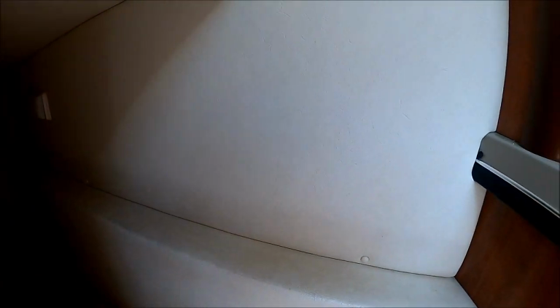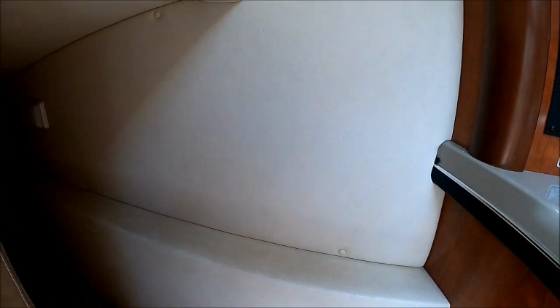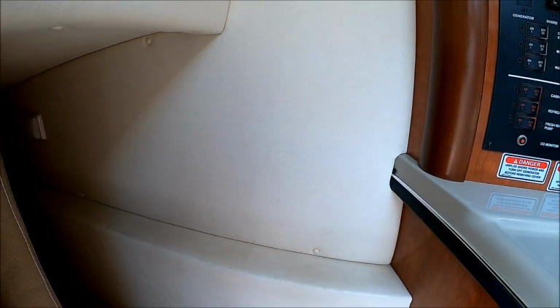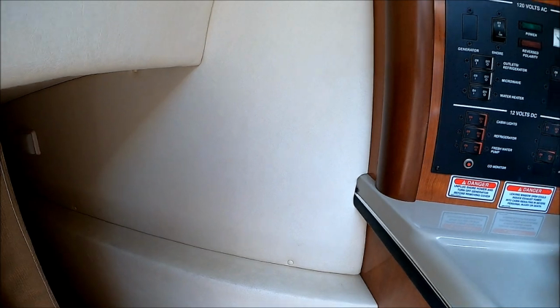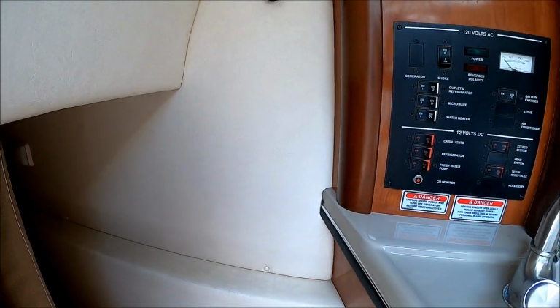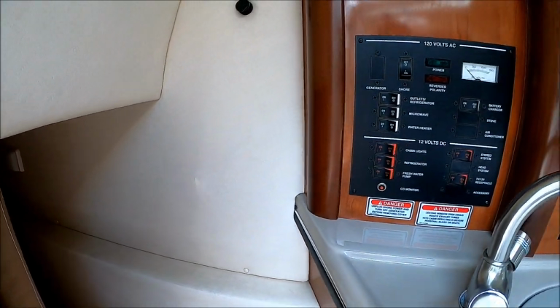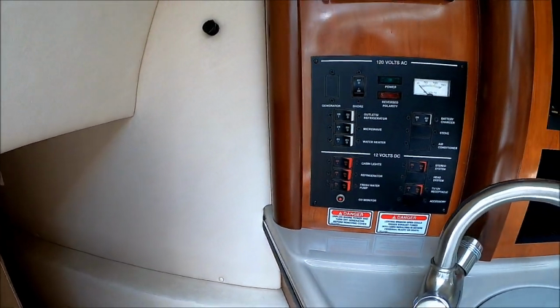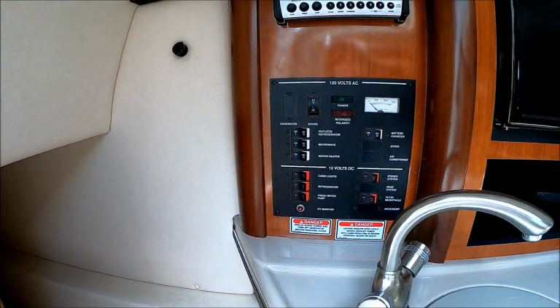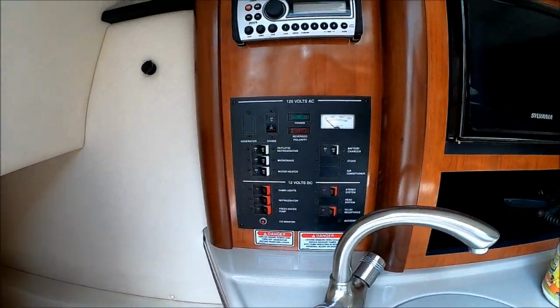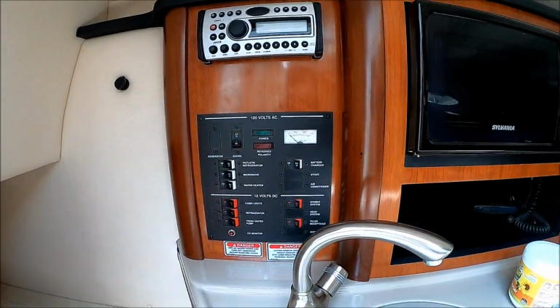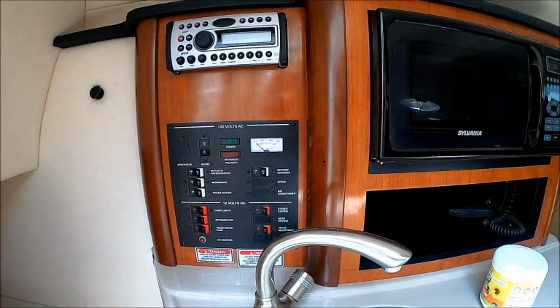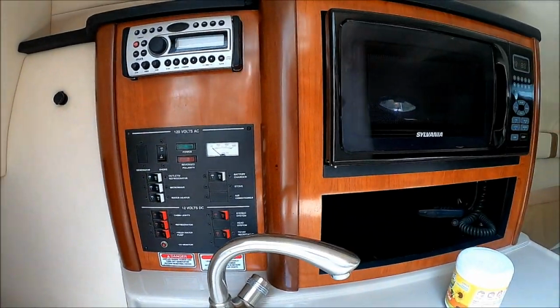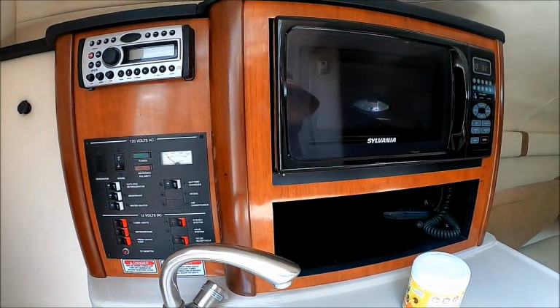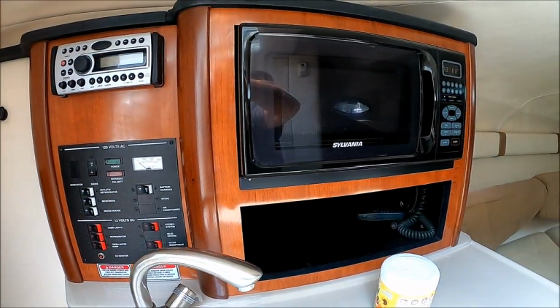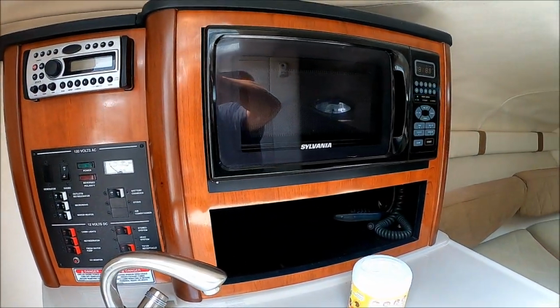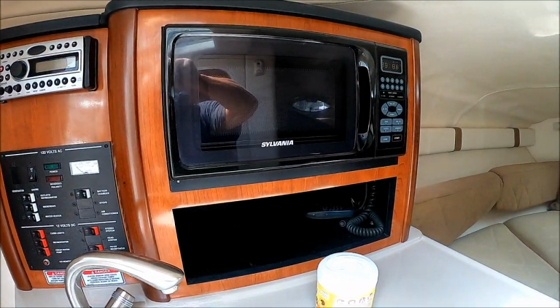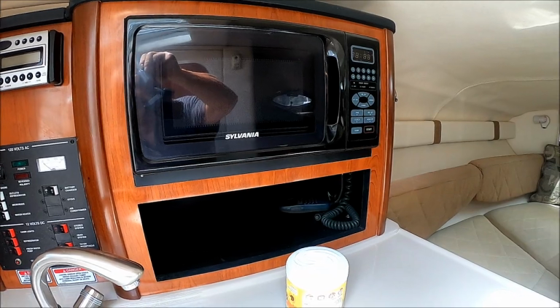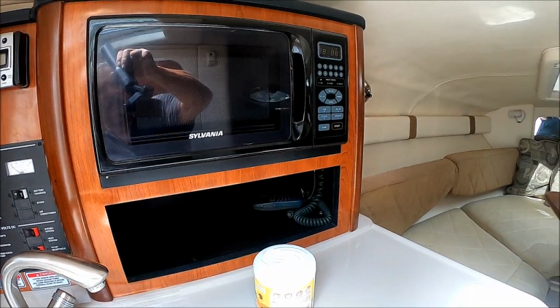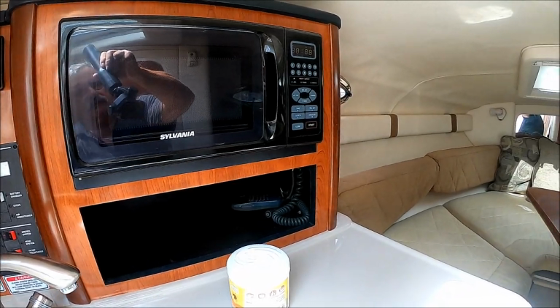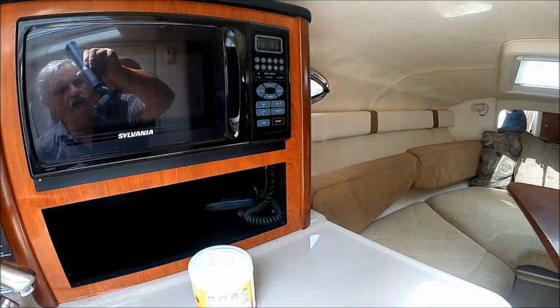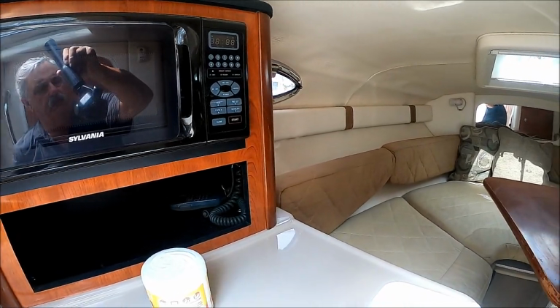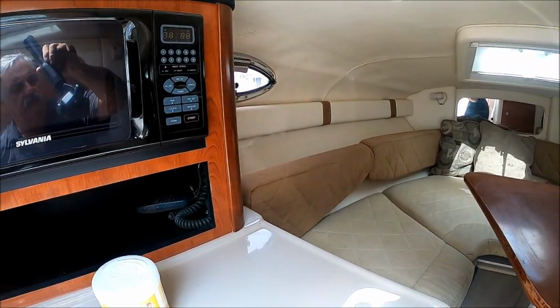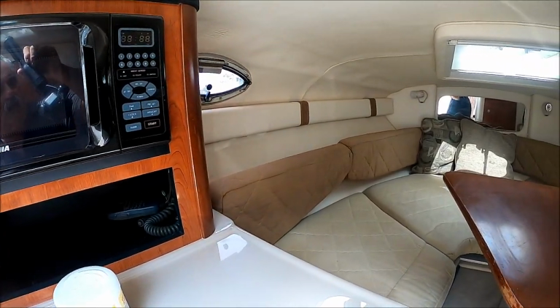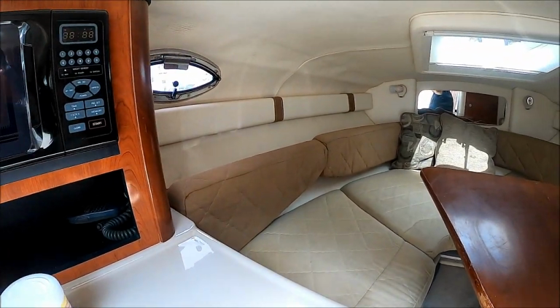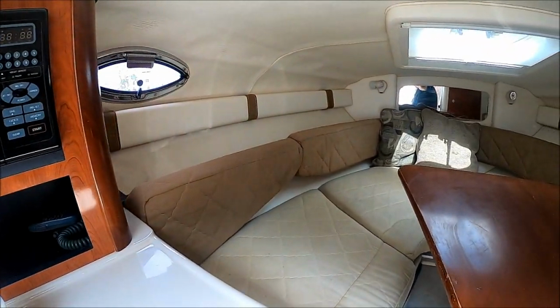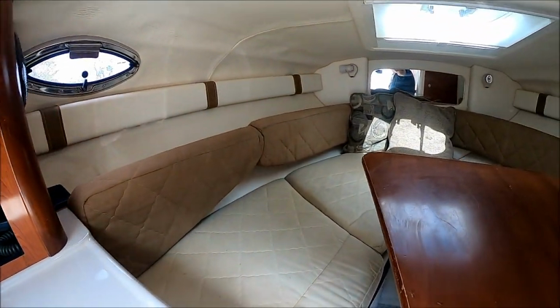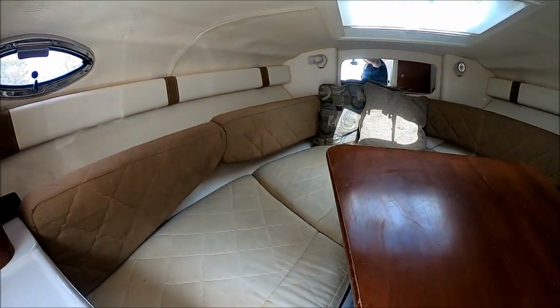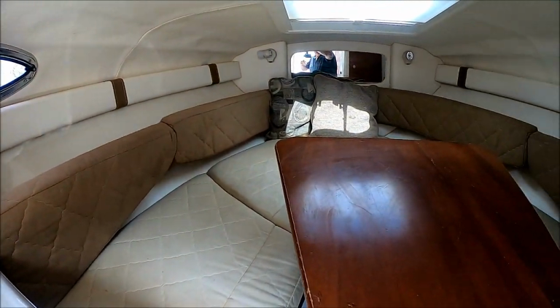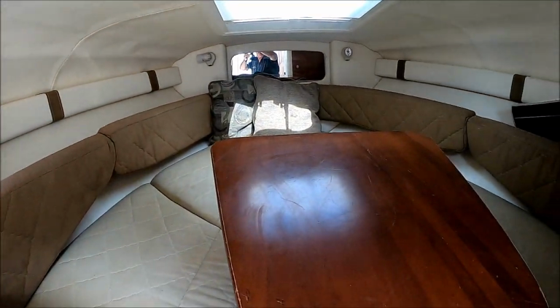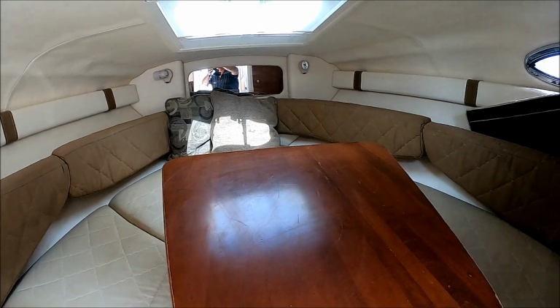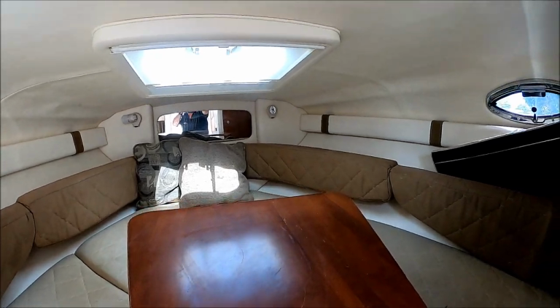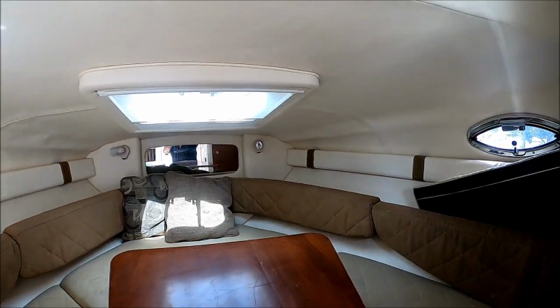This is a great weekender and a great starter boat — take her anywhere on the trailer. Viewer today, owner tomorrow, here at South Mountain Yachts.